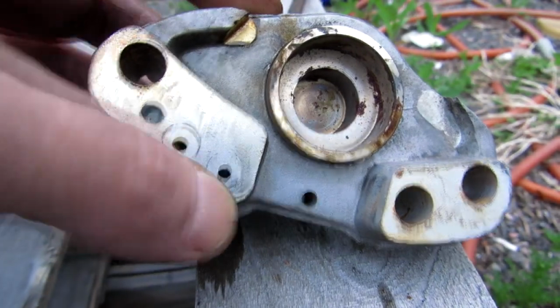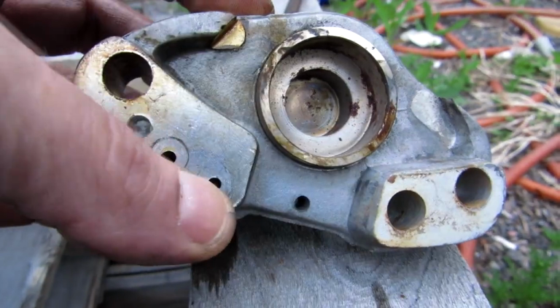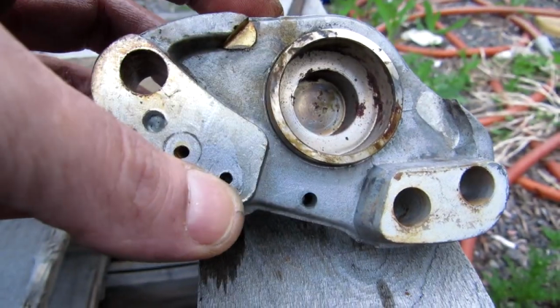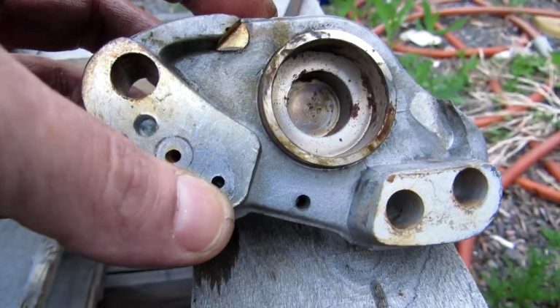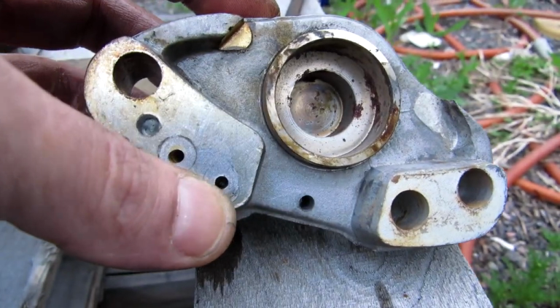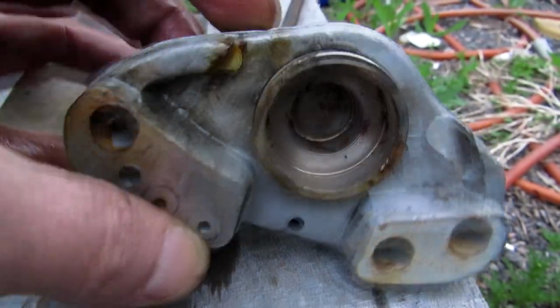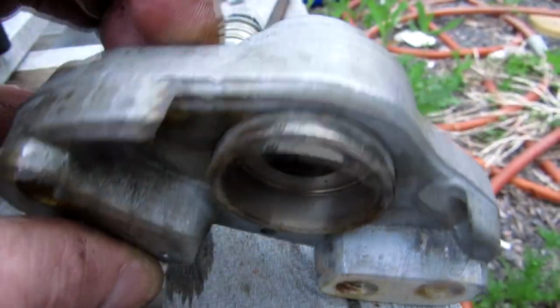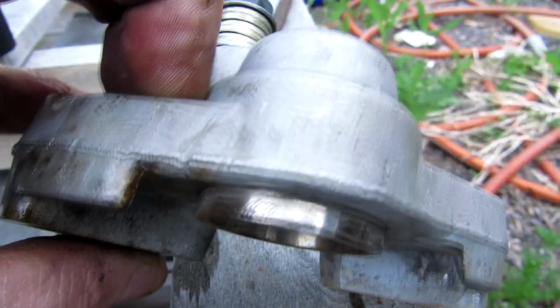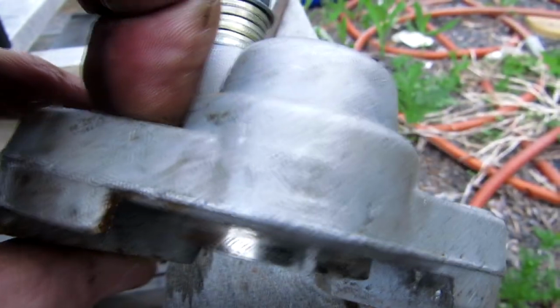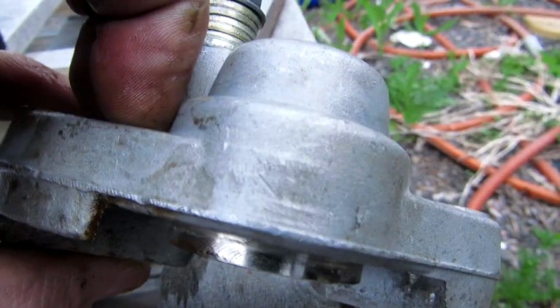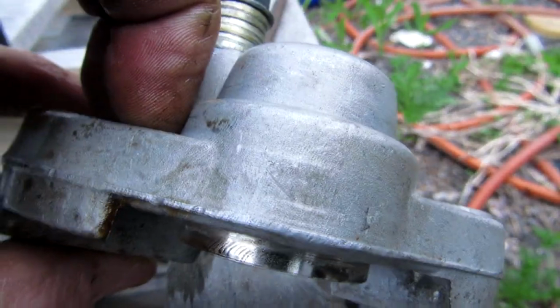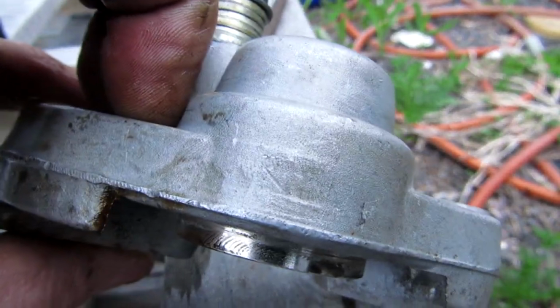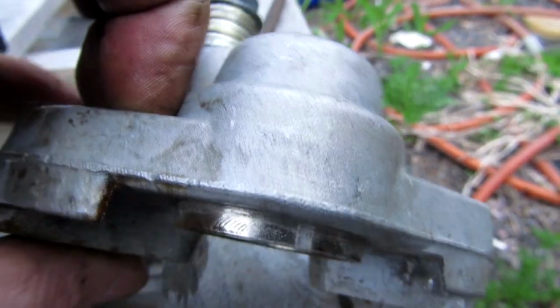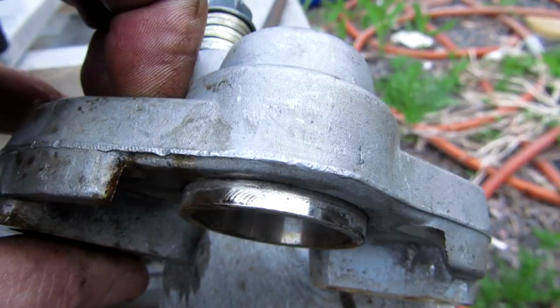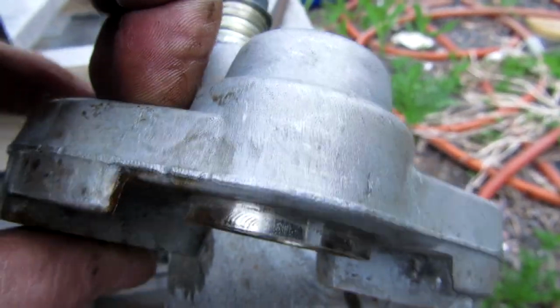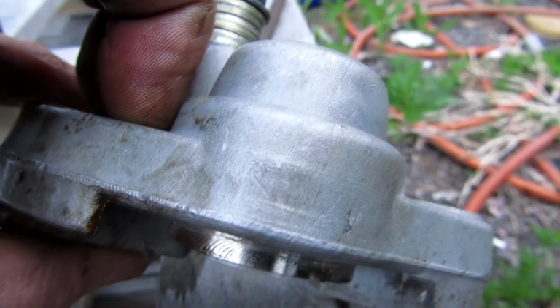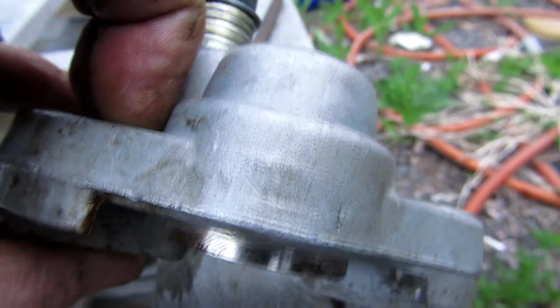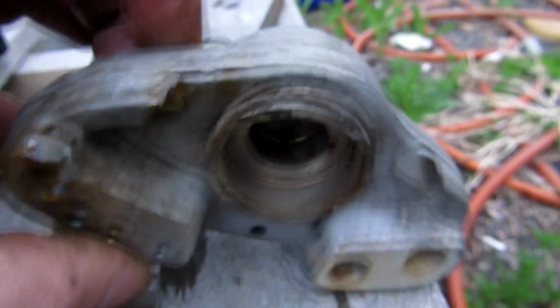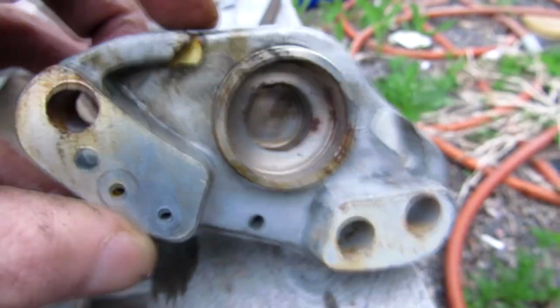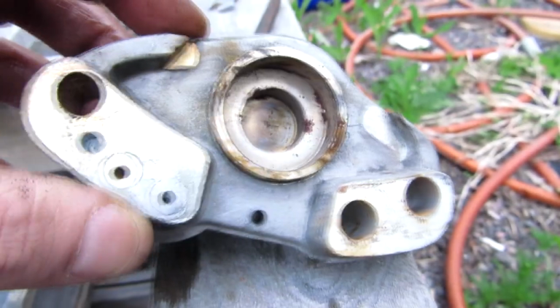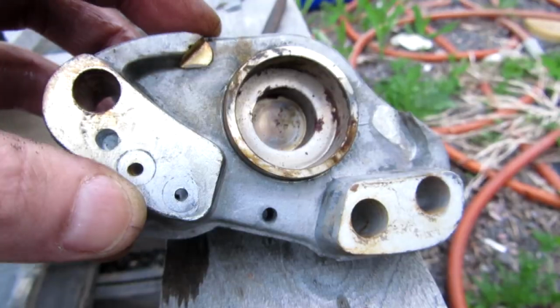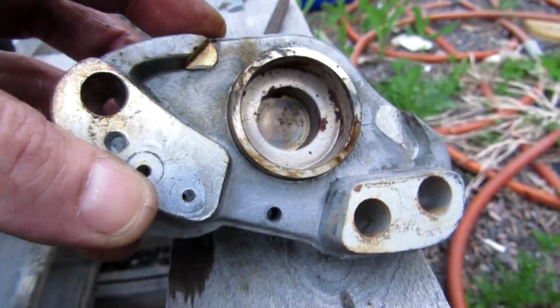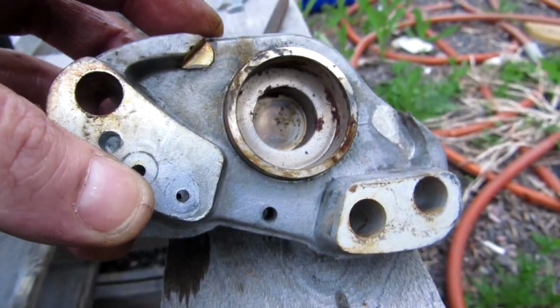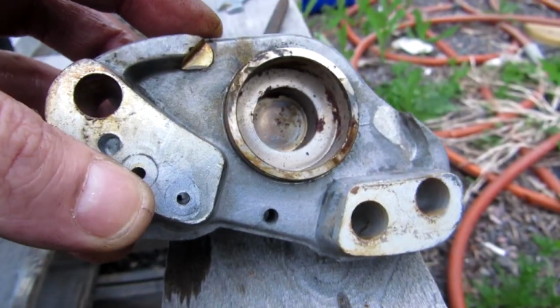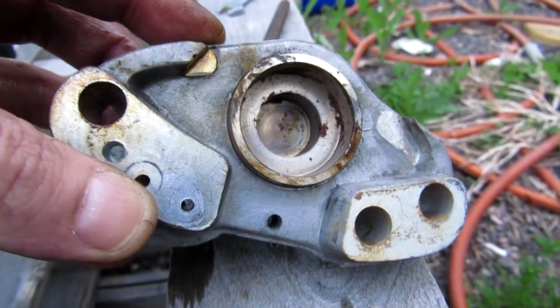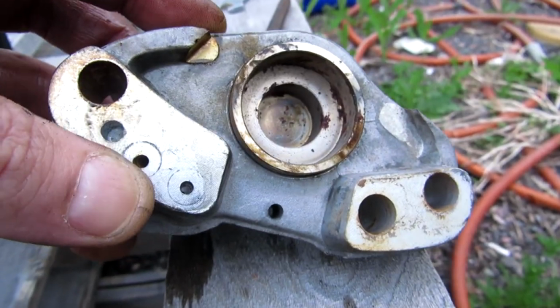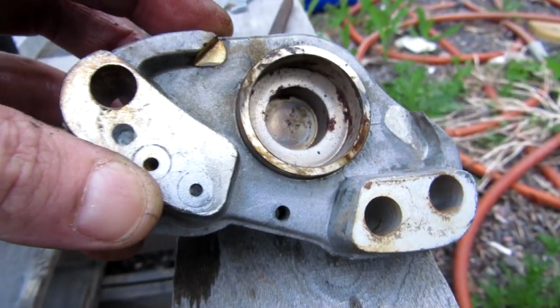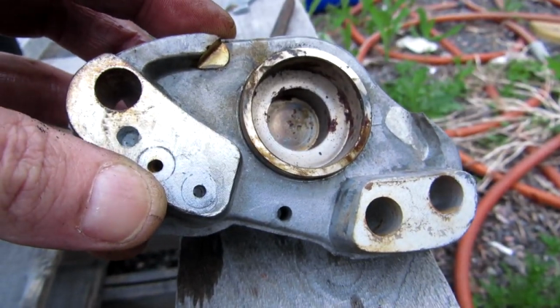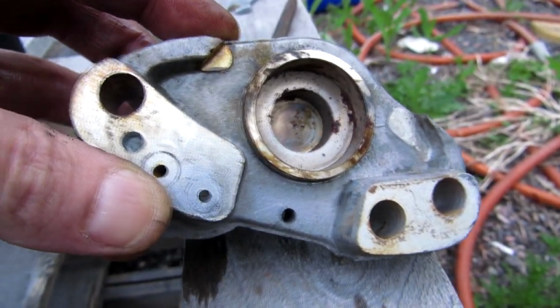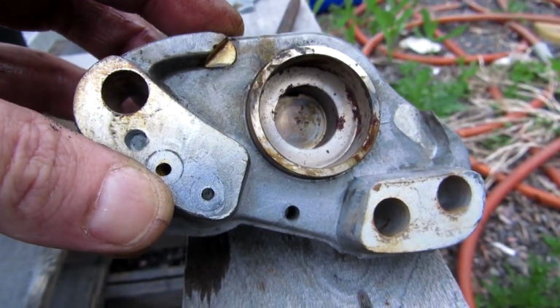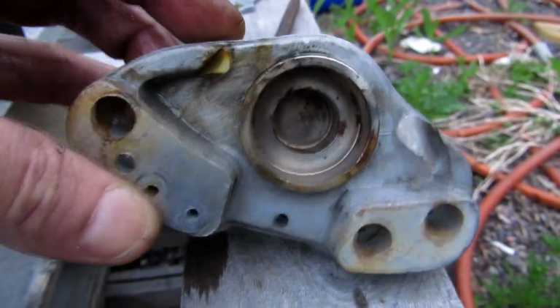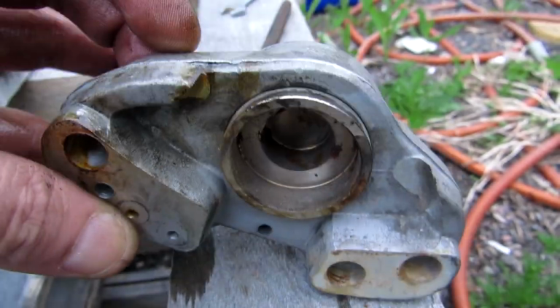That means only one side of this brake was working decently. The other side would probably only start working once you push the heck out of the pedal.